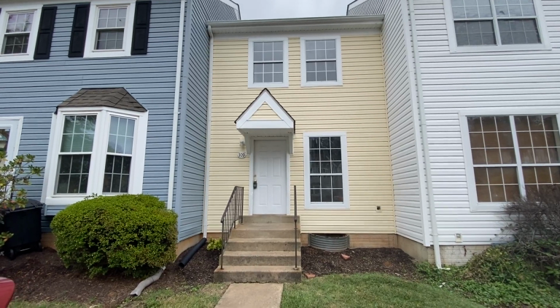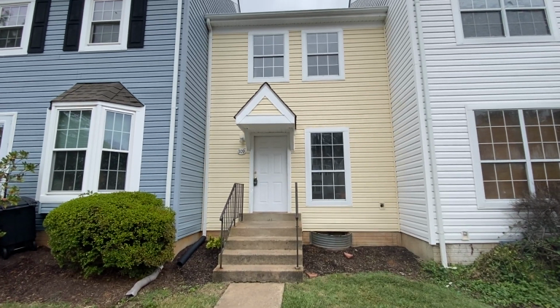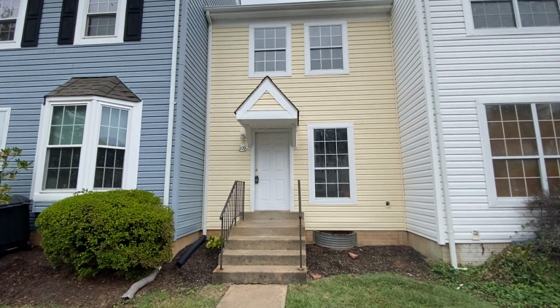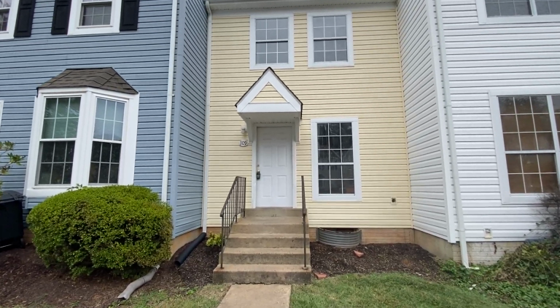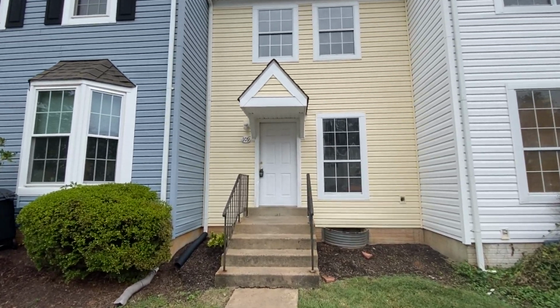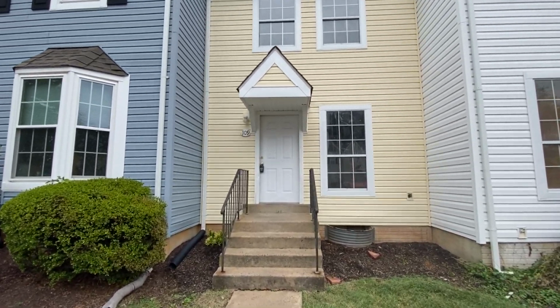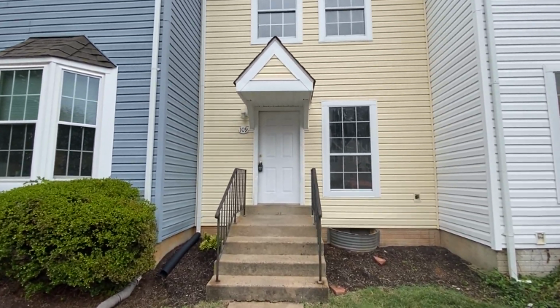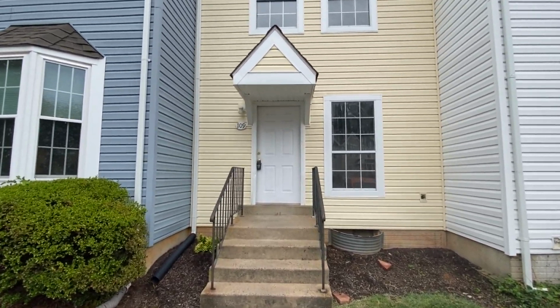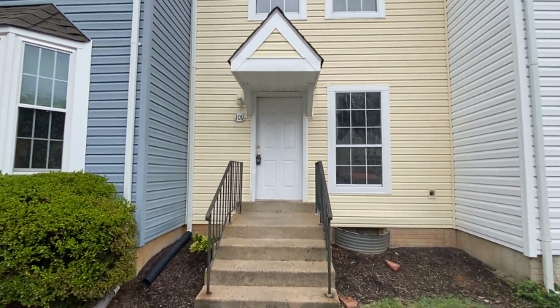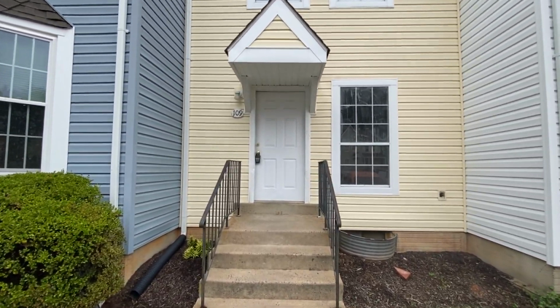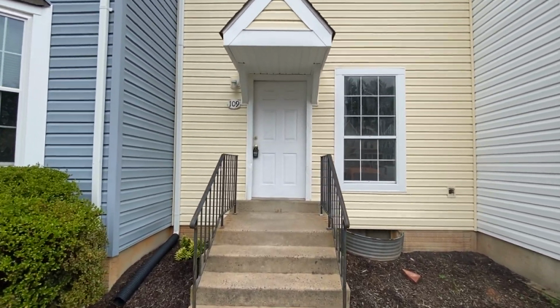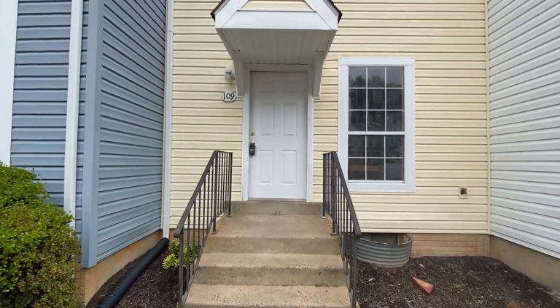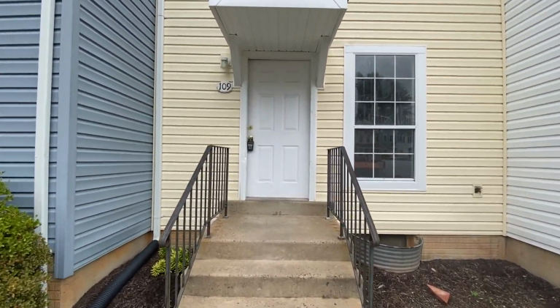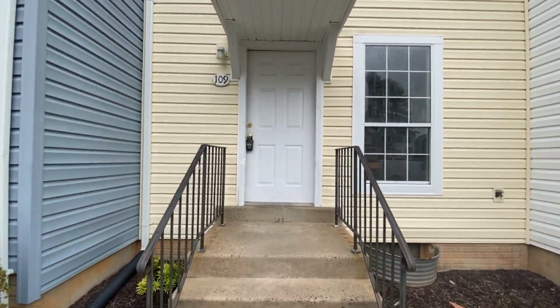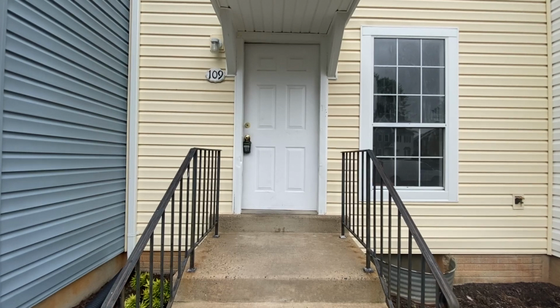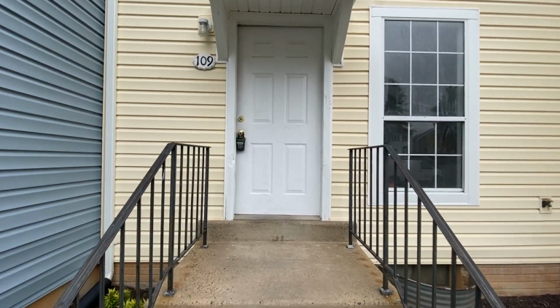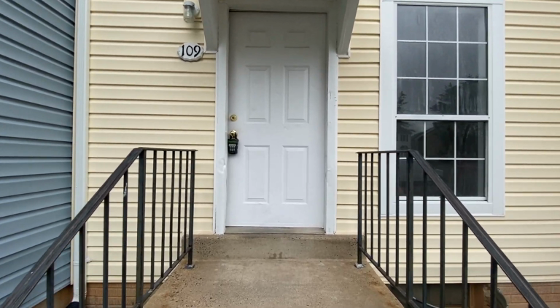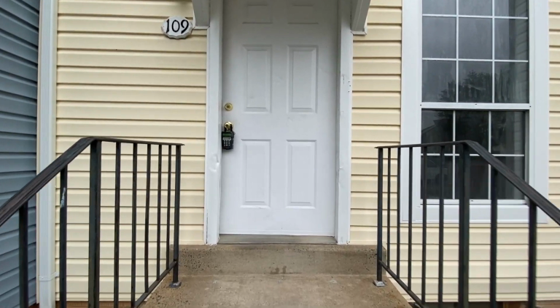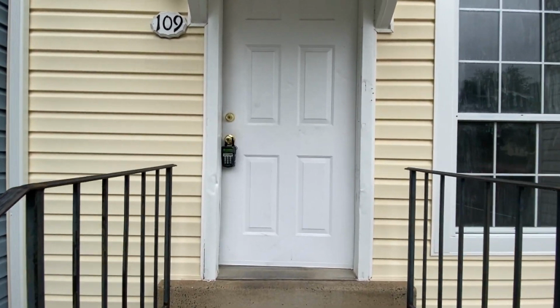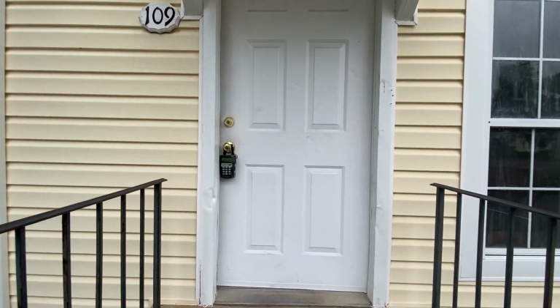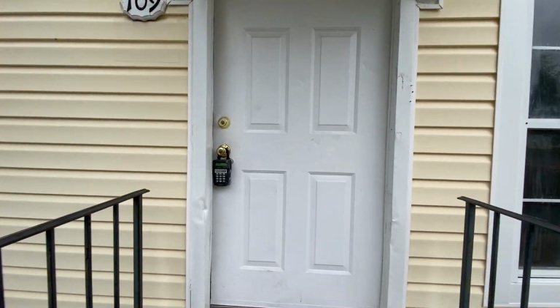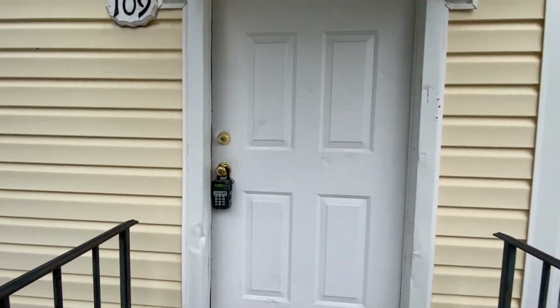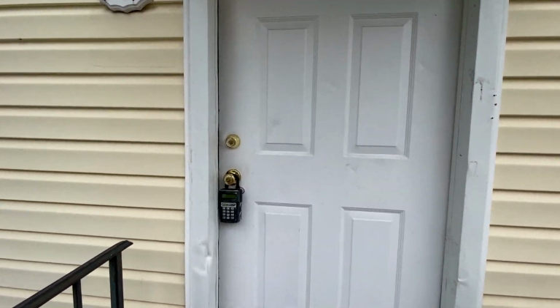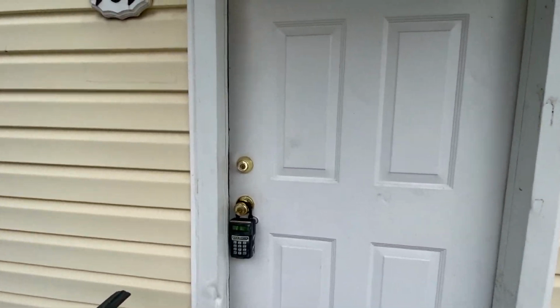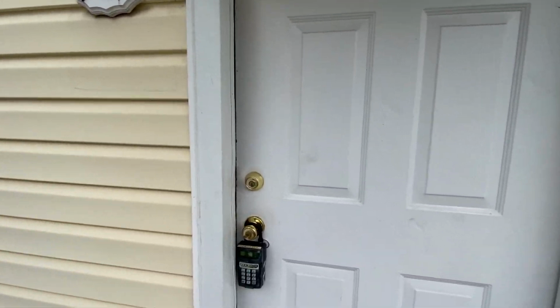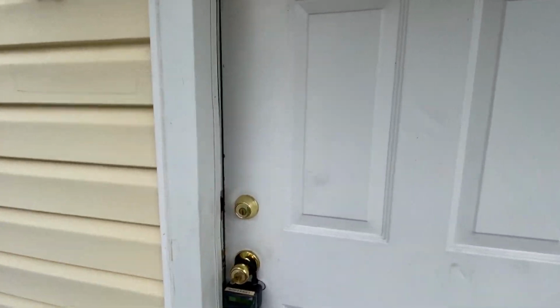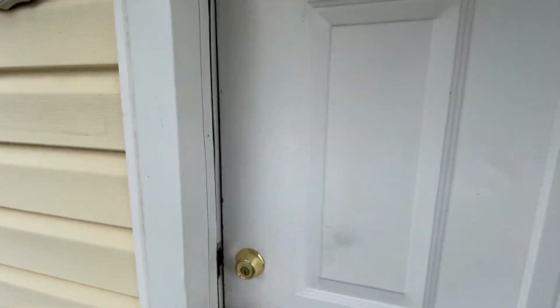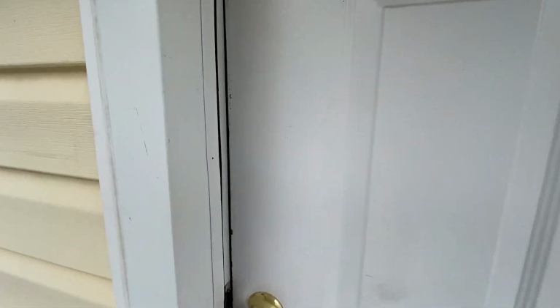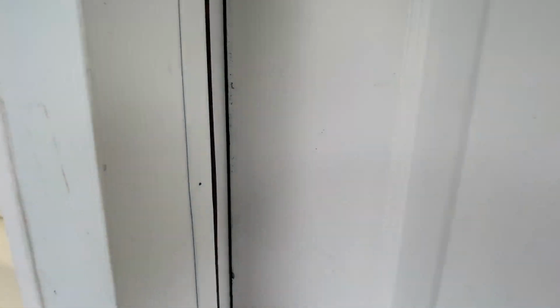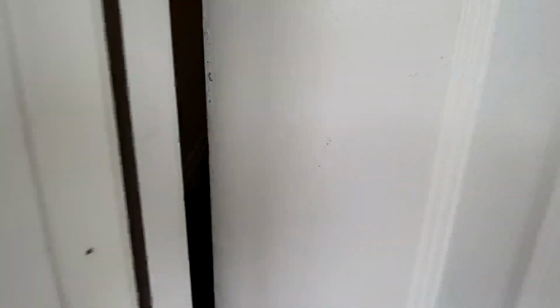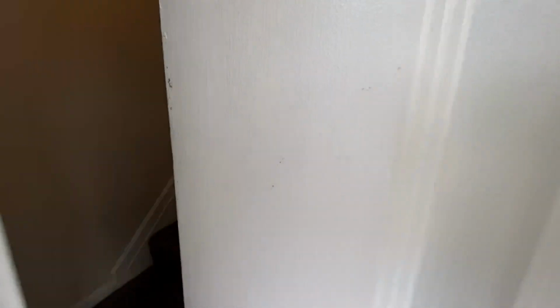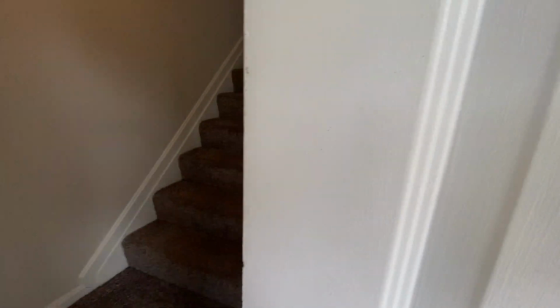Welcome to 109 Palatin Court in Stafford, Virginia. This is a two-bedroom, one-and-a-half bath, three-story townhouse. Rental is handled through MacDoc Property Management.